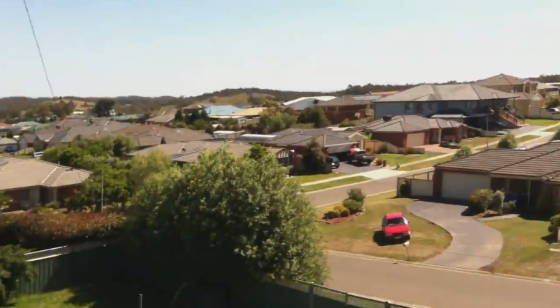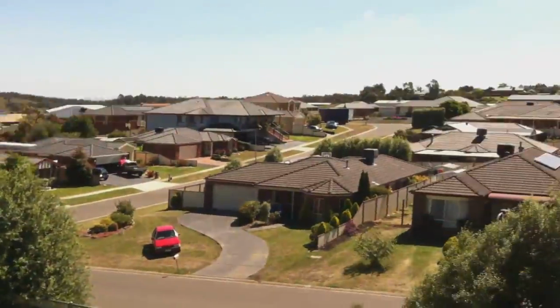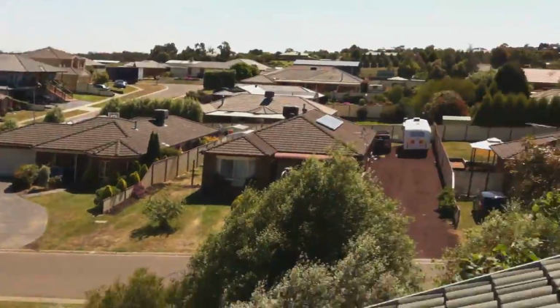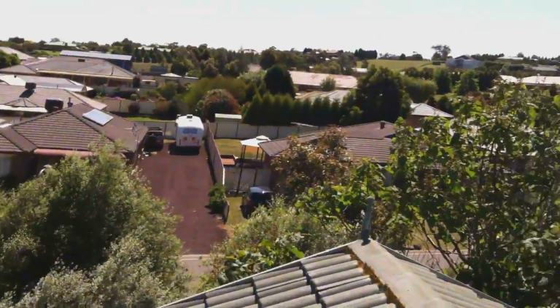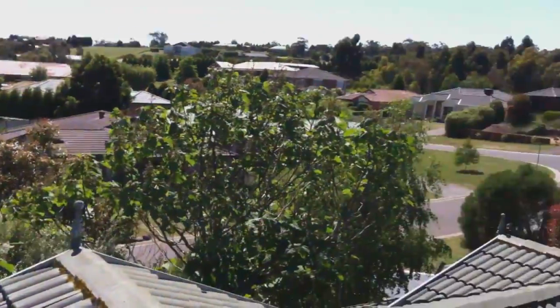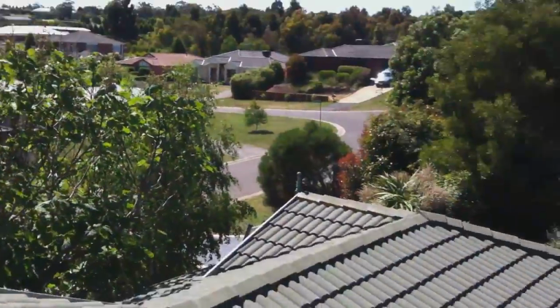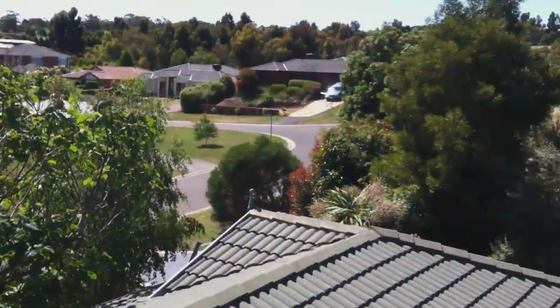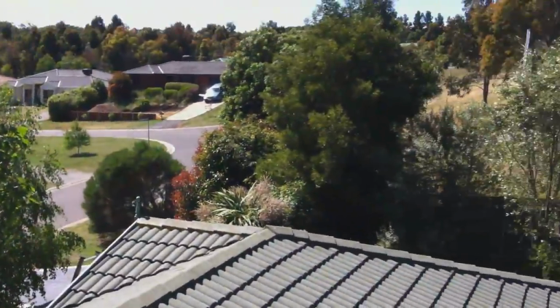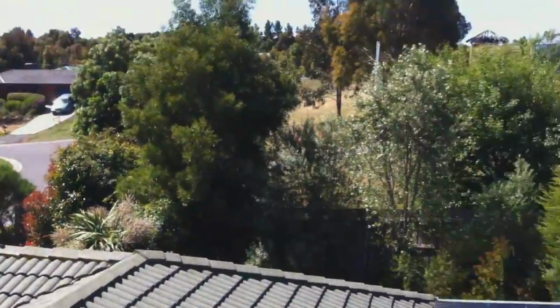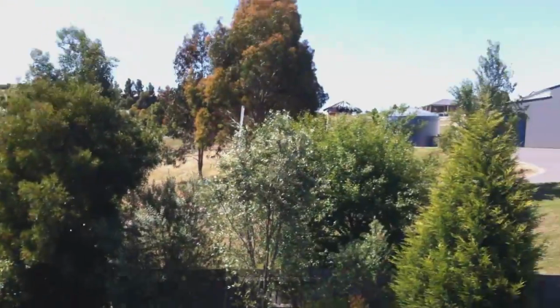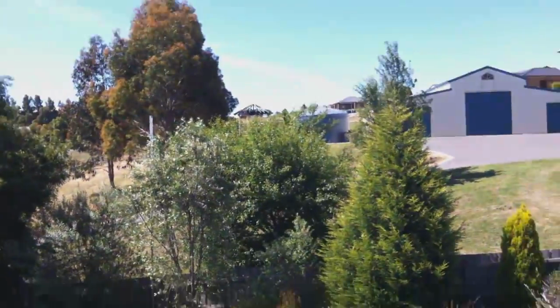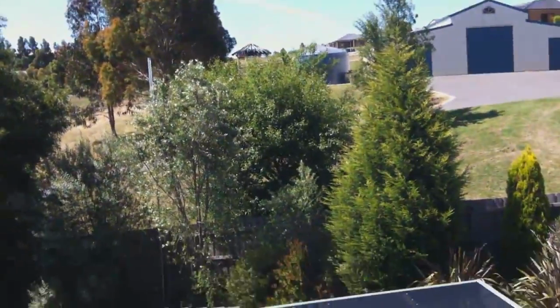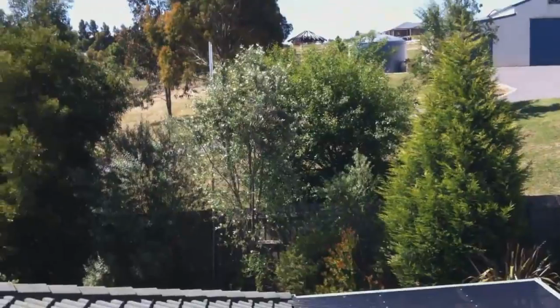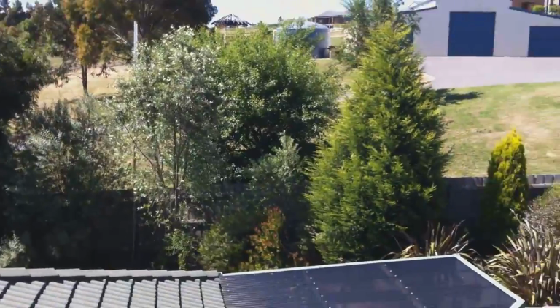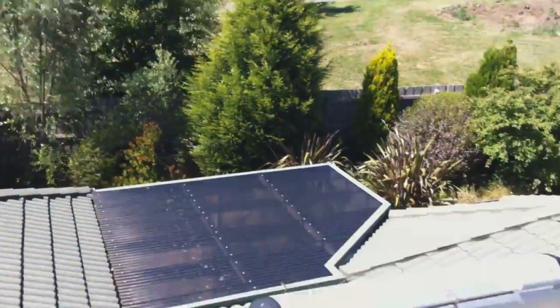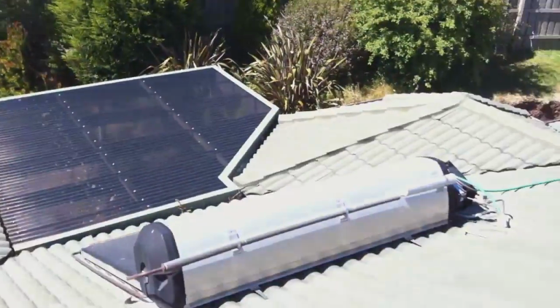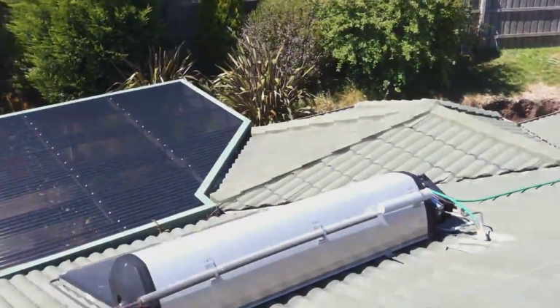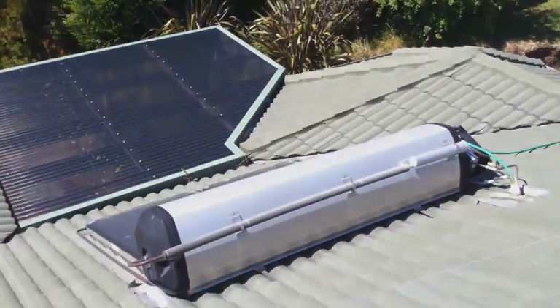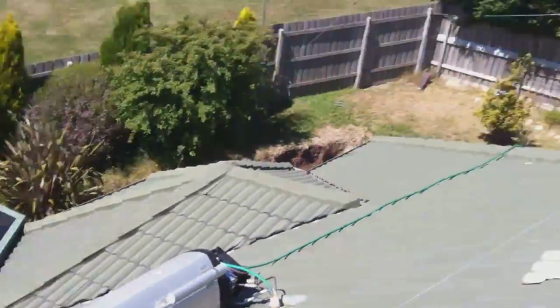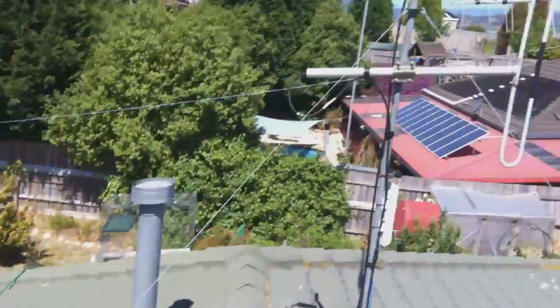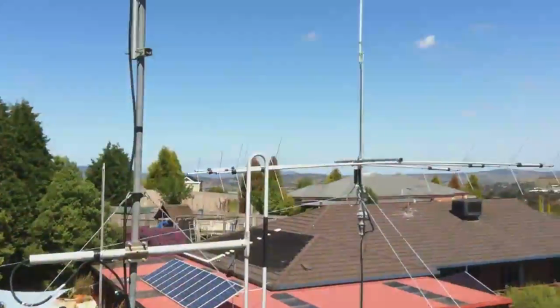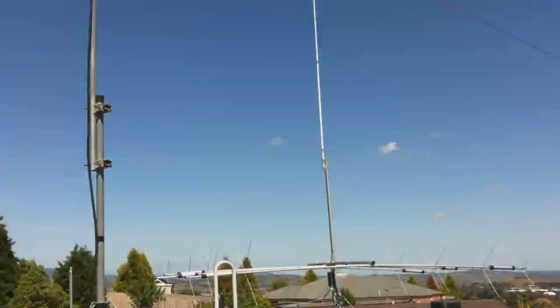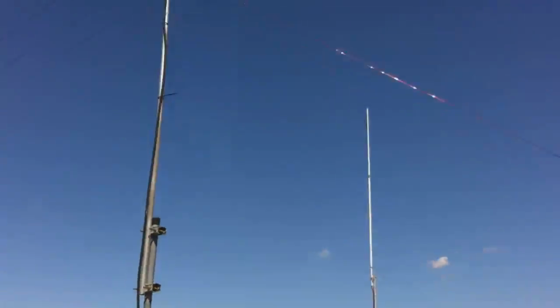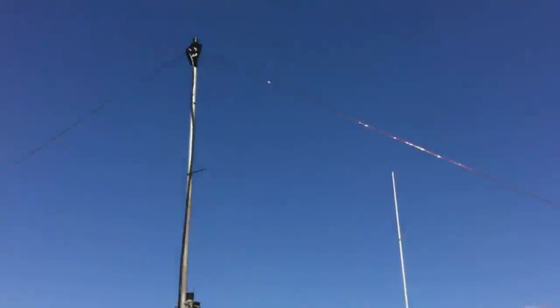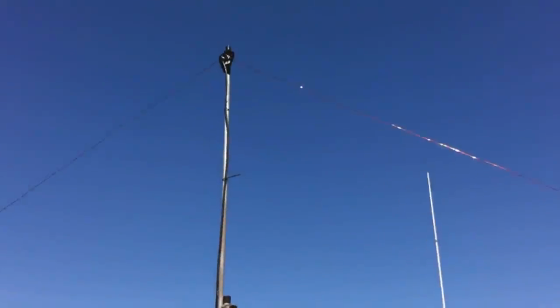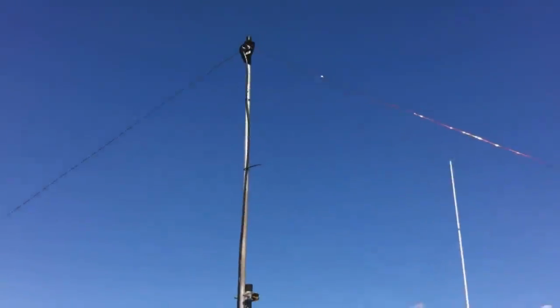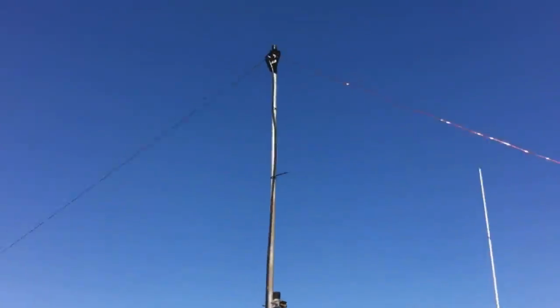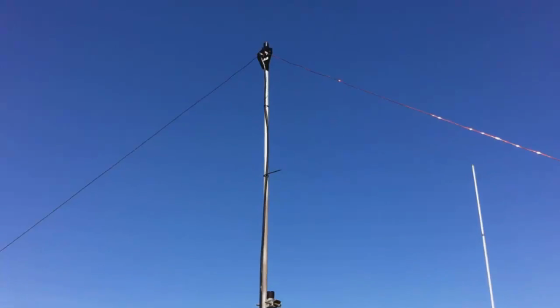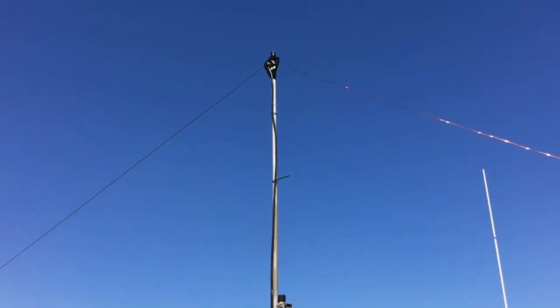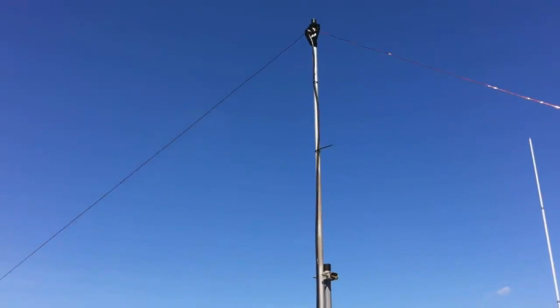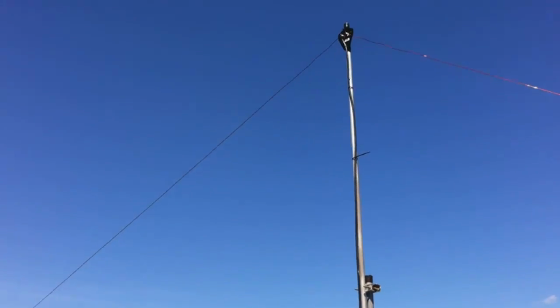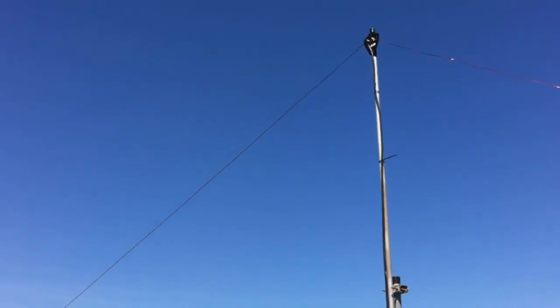So there you go, boys and girls. That's a tour of my roof. Alright, 73s, take it easy.